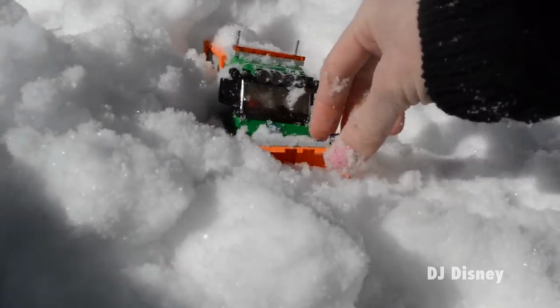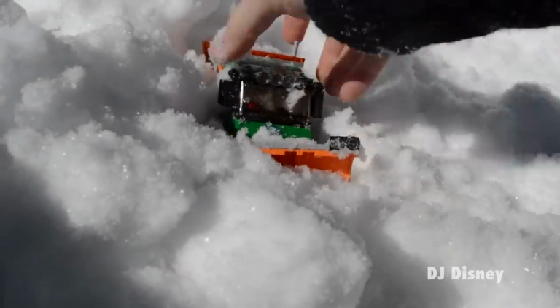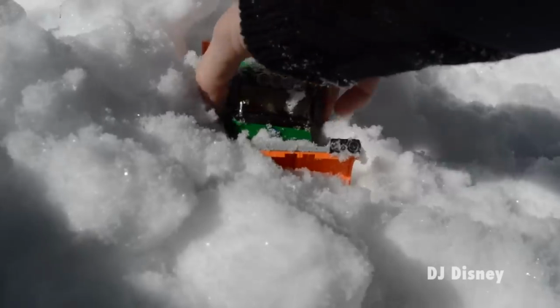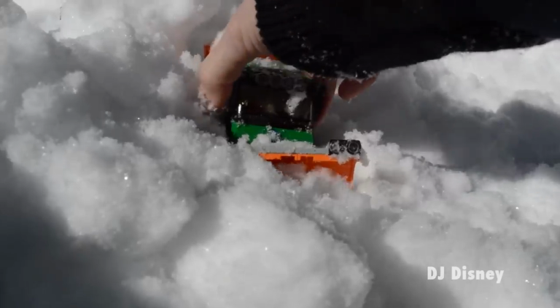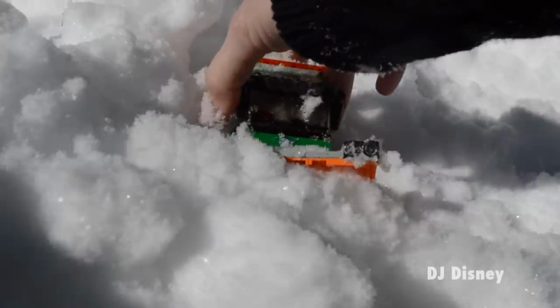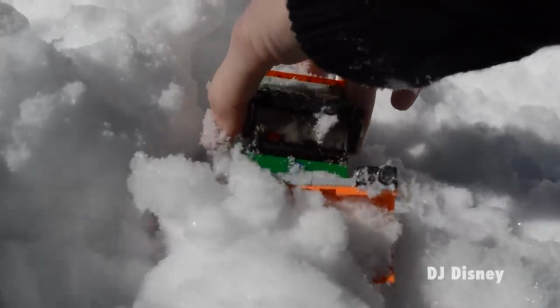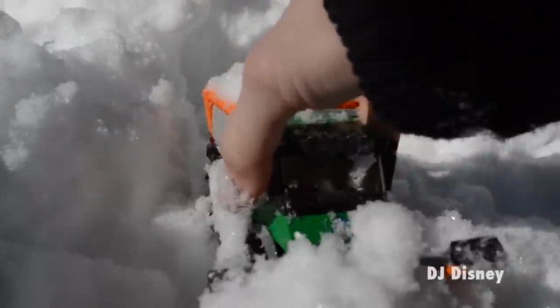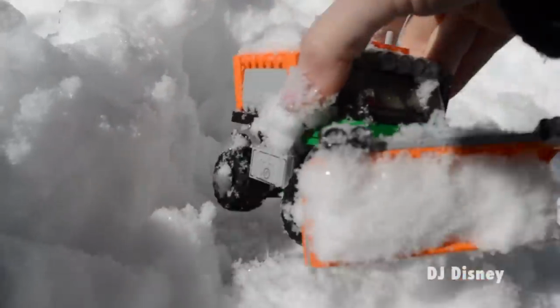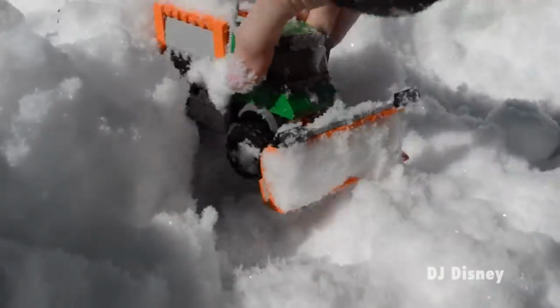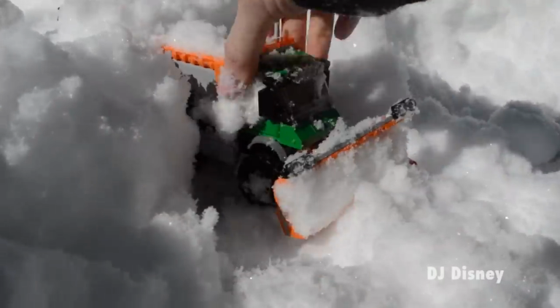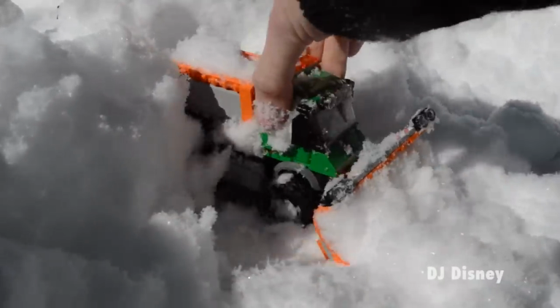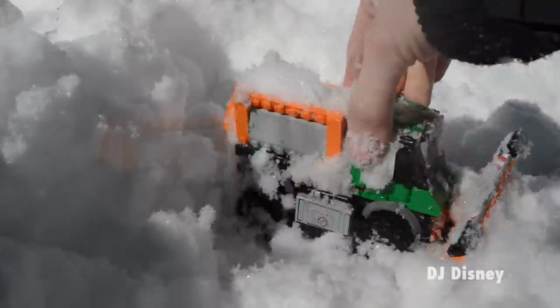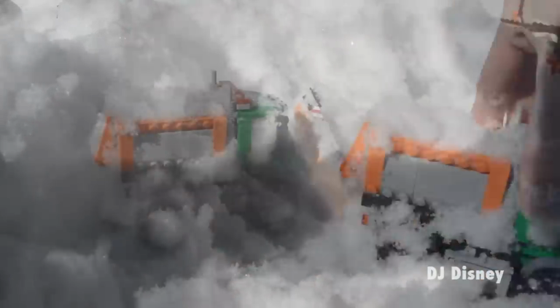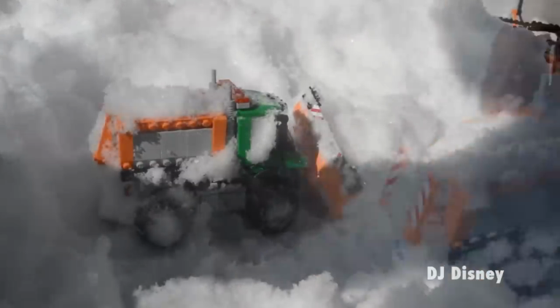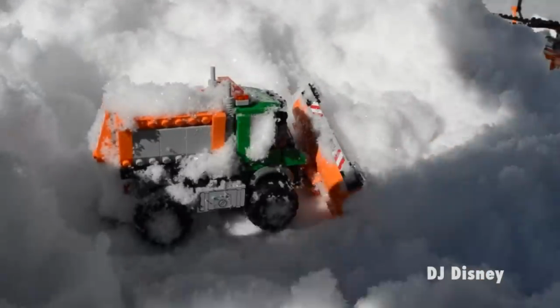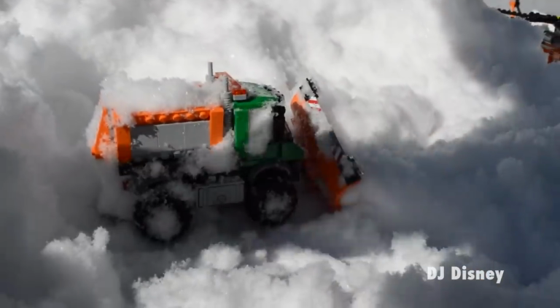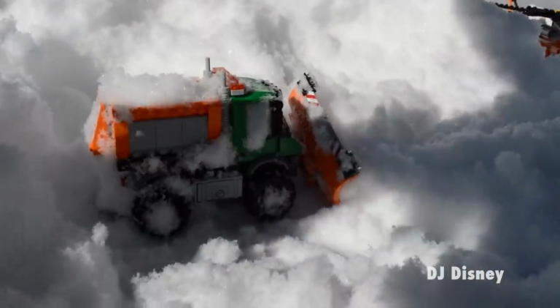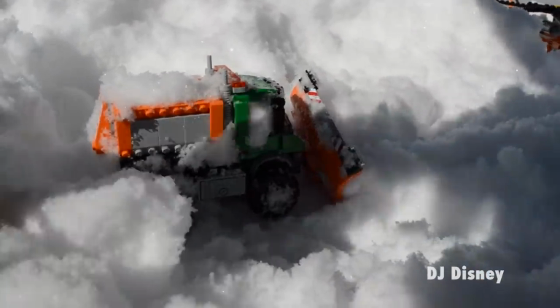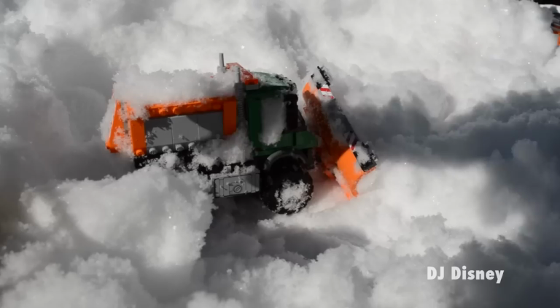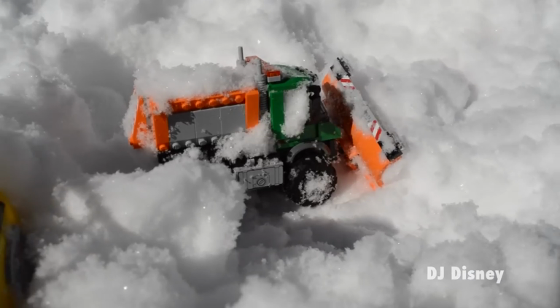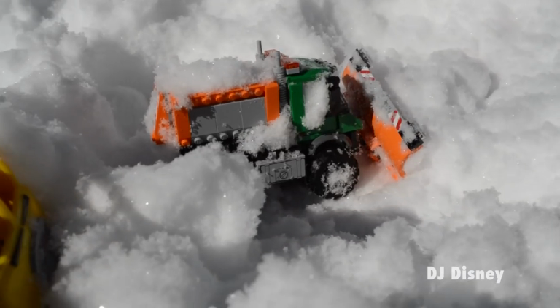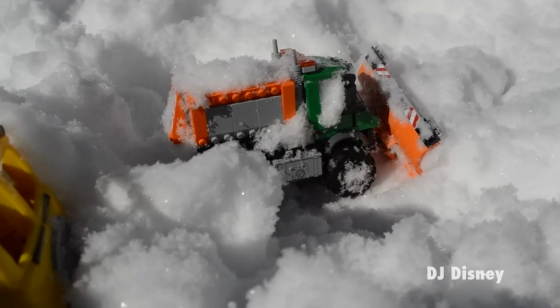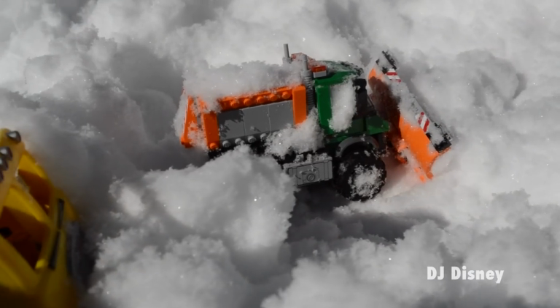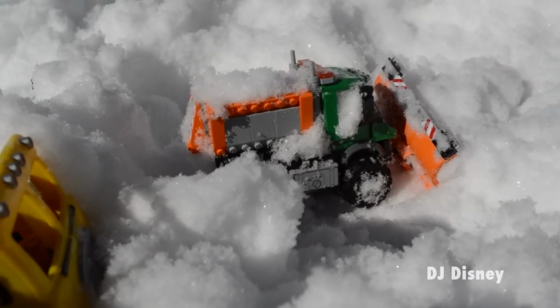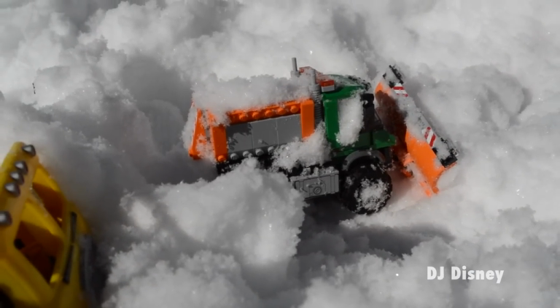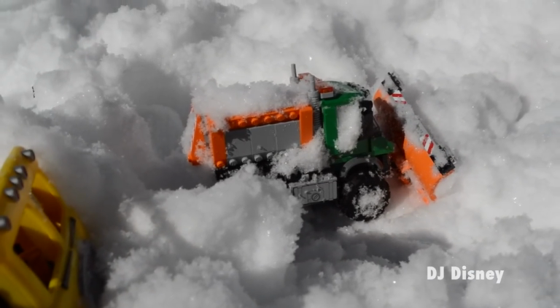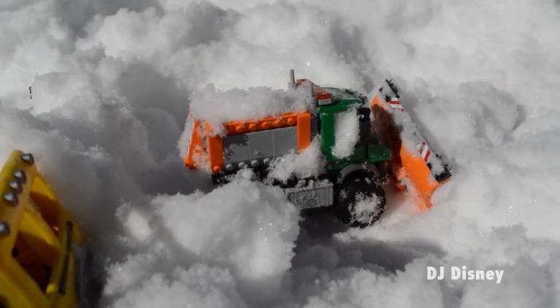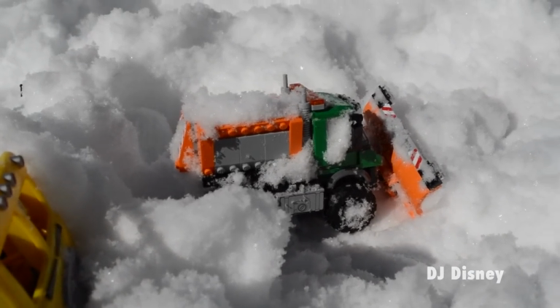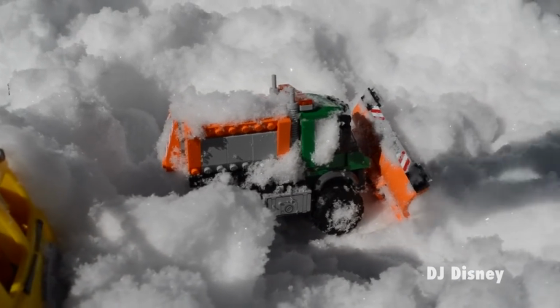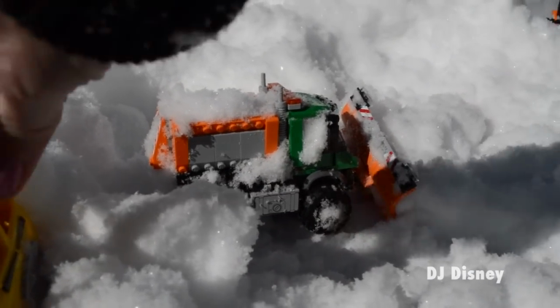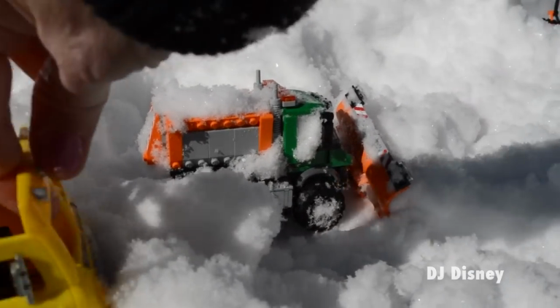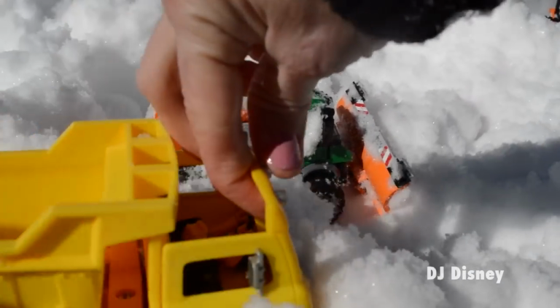Everyone is buried. But wait a minute — the snowplow truck has been able to dig his way out. All trucks at hand, let's dig our buddies out!